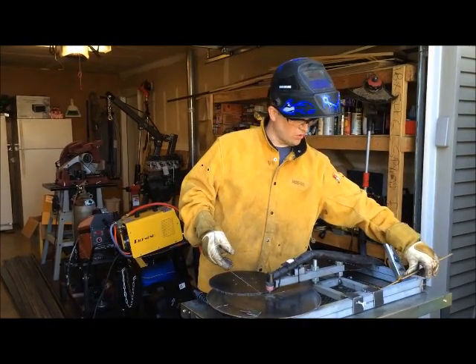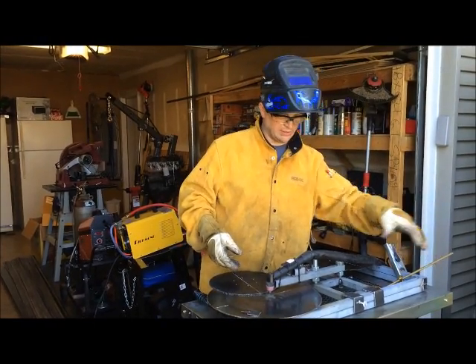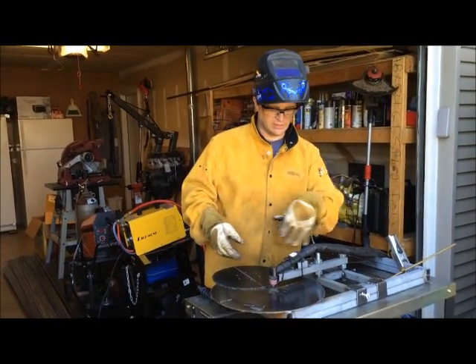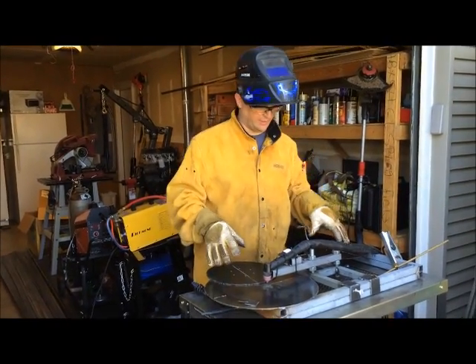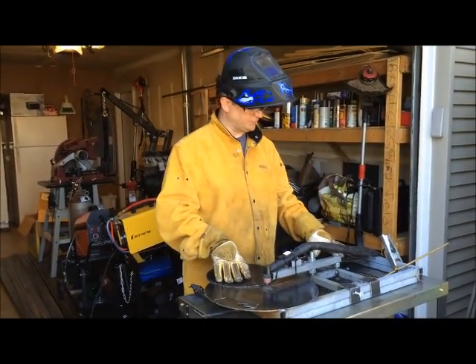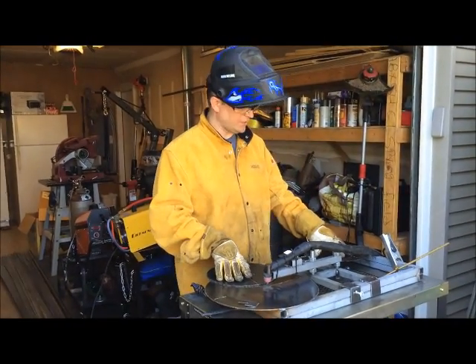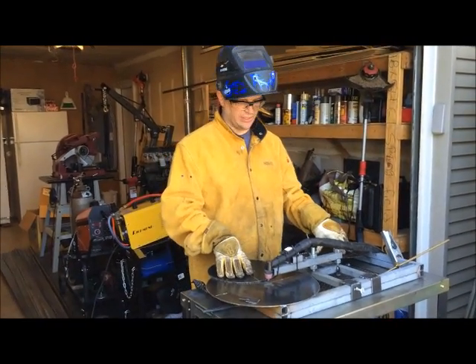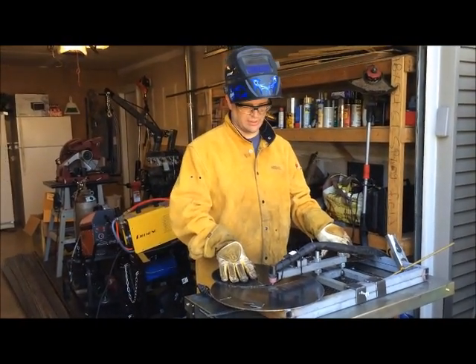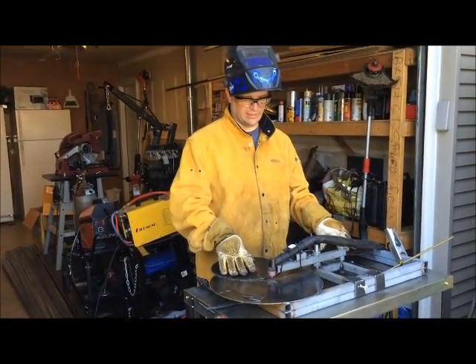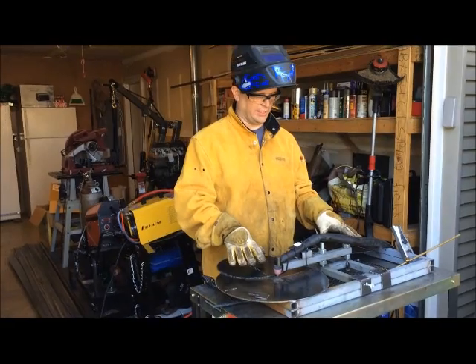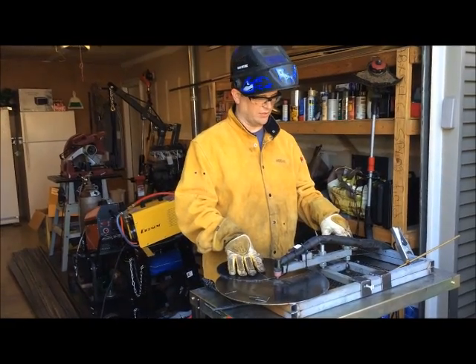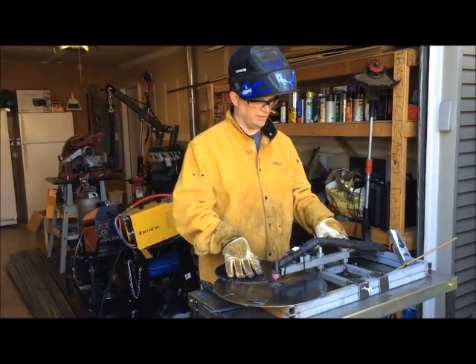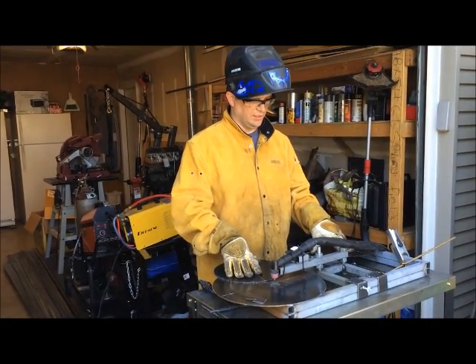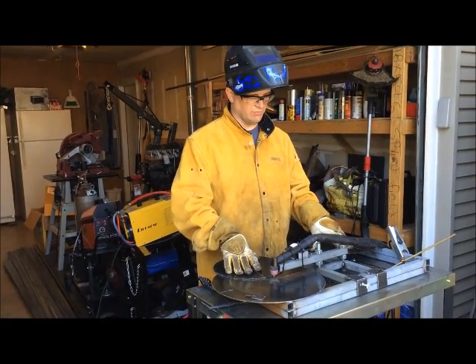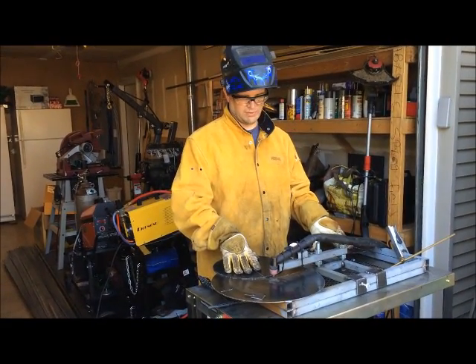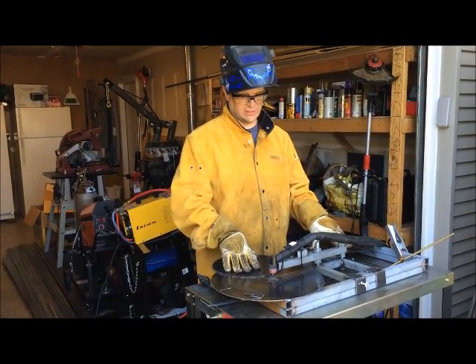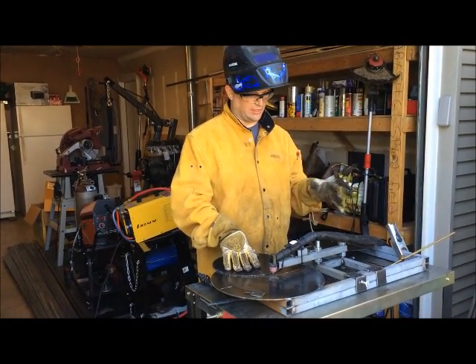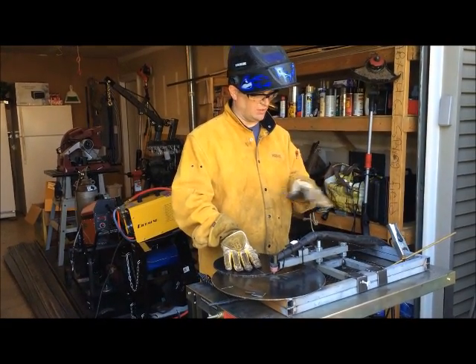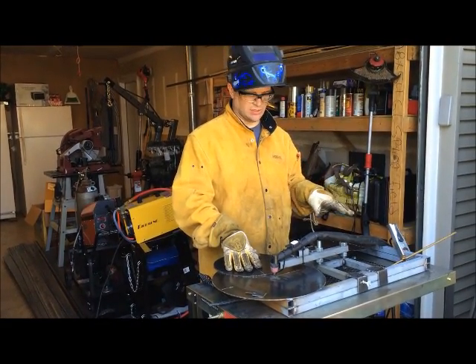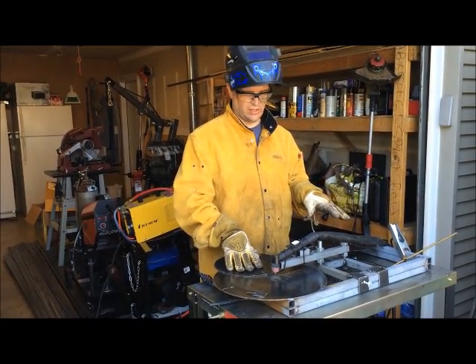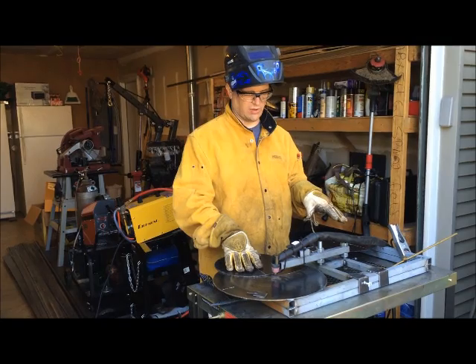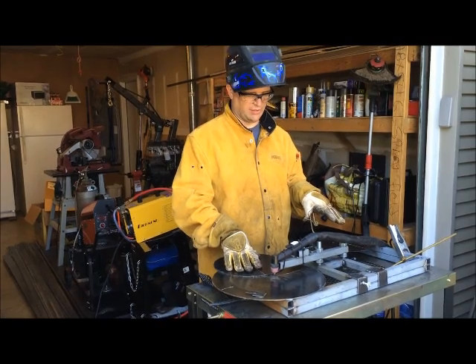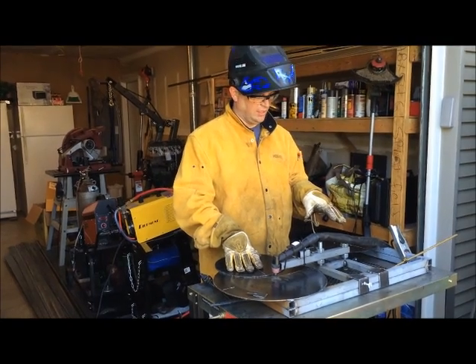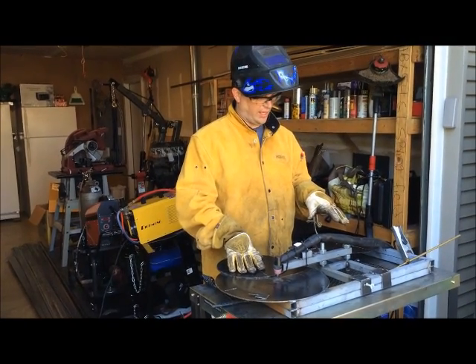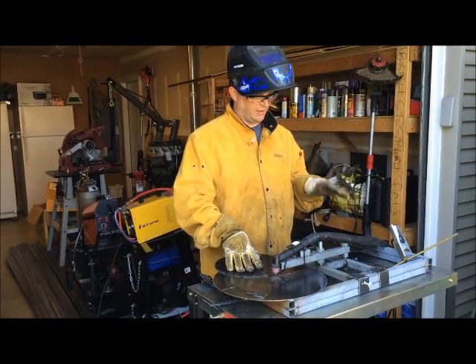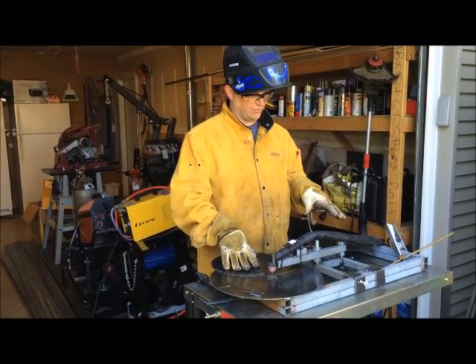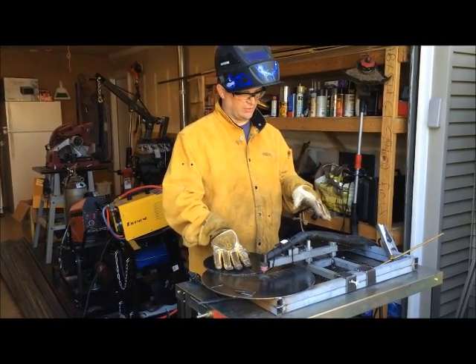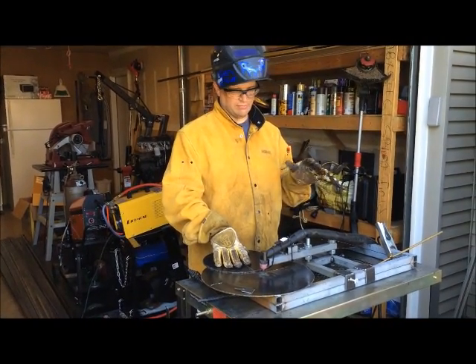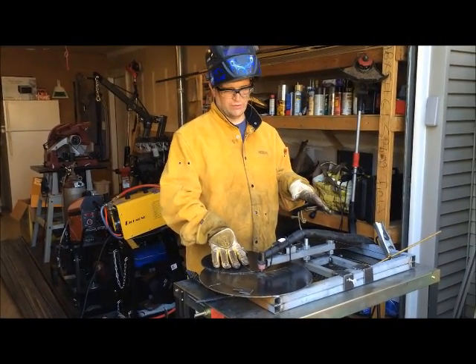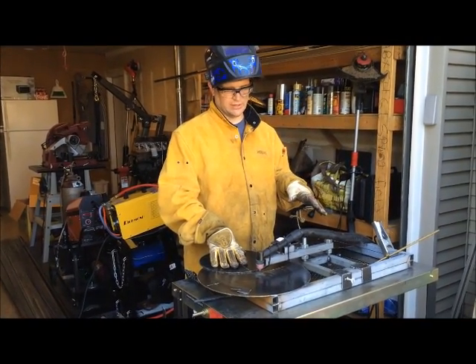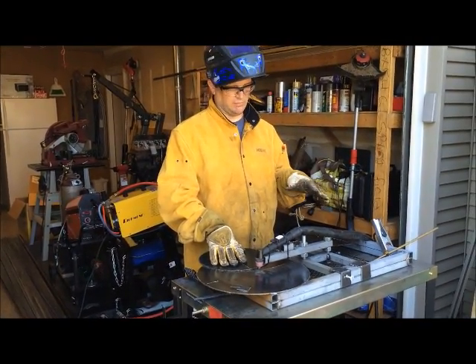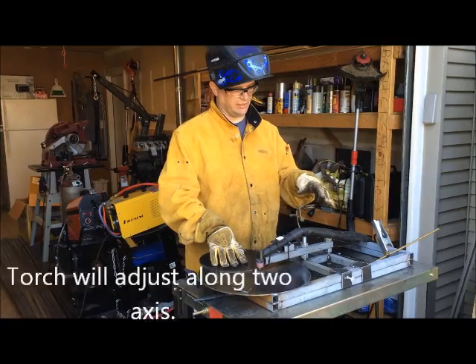So I made this jig, and initially I was going to make it a little bit nicer and use more expensive steel. But I decided I'm just going to do it all out of the scrap pile, and if everything worked out, I'd improve a few things and make it a little better.